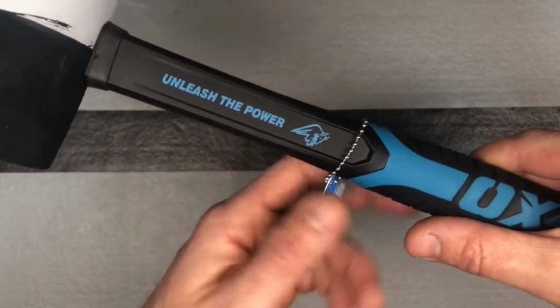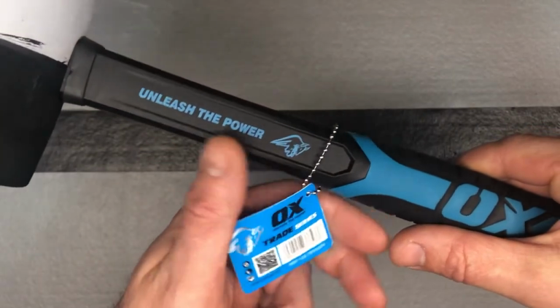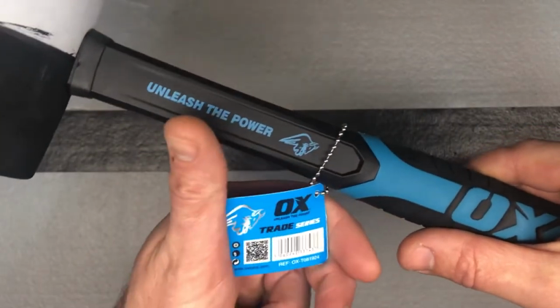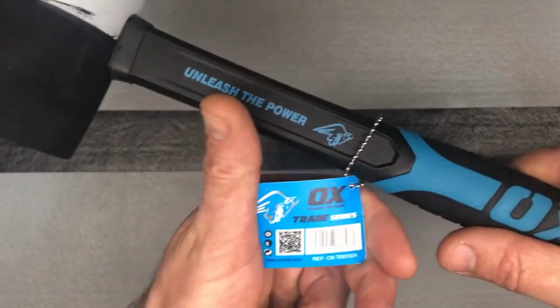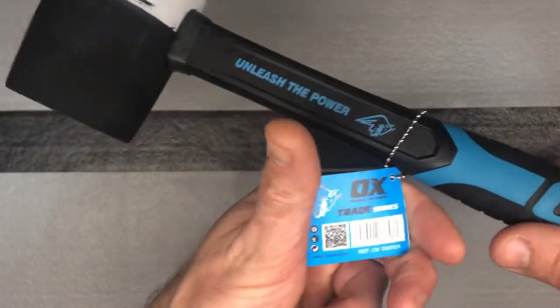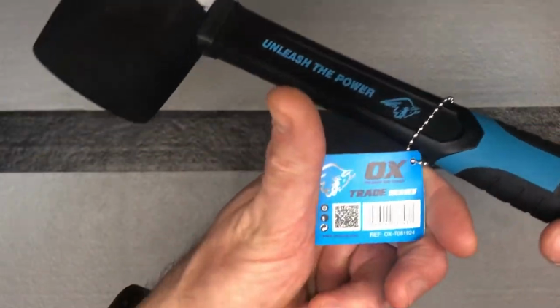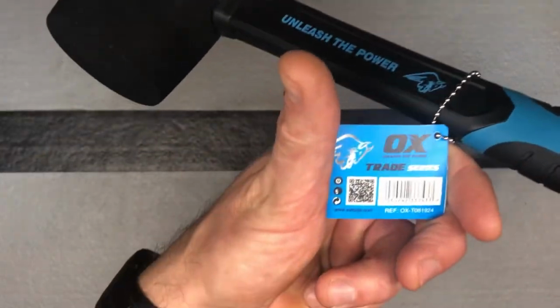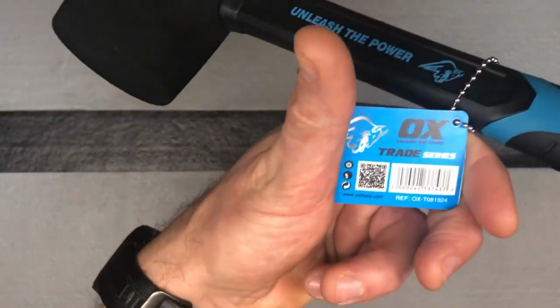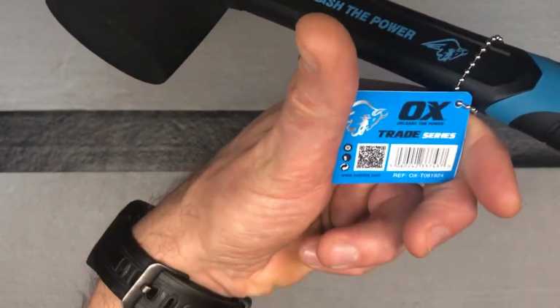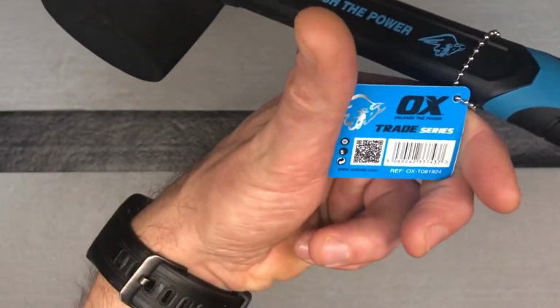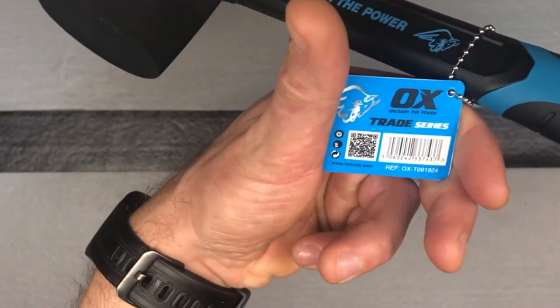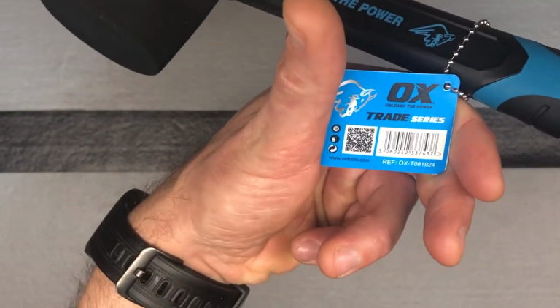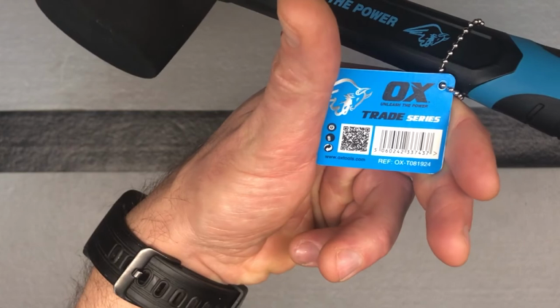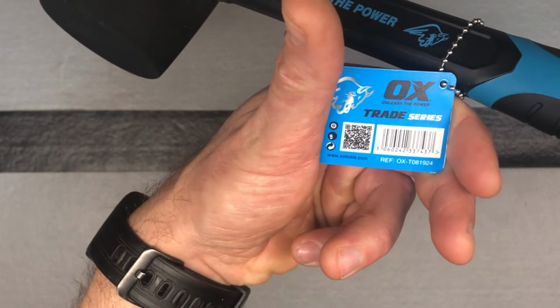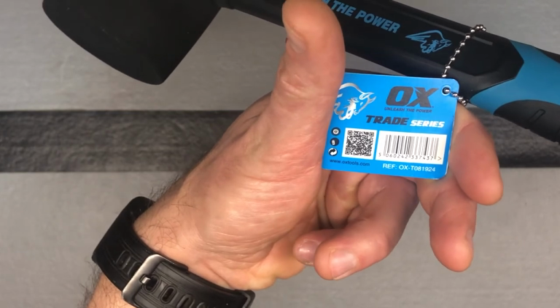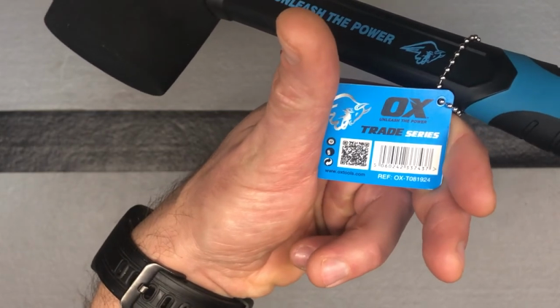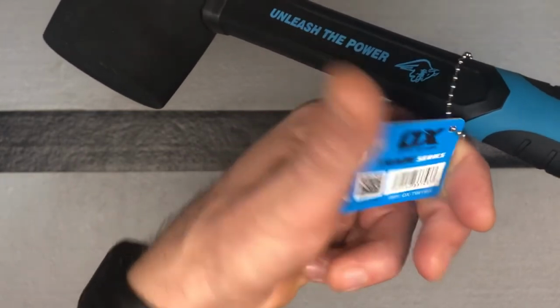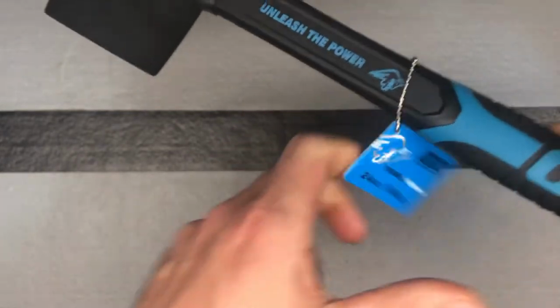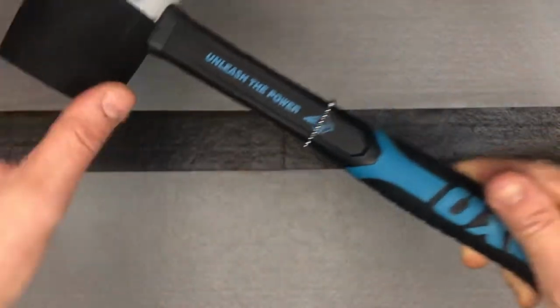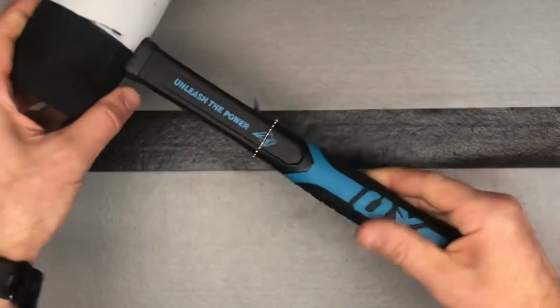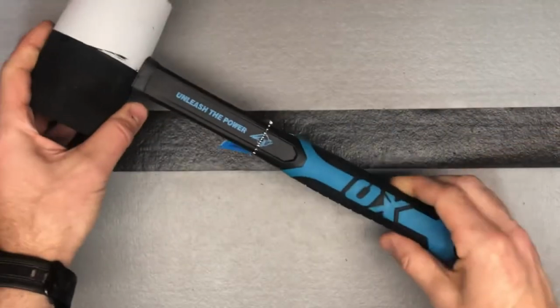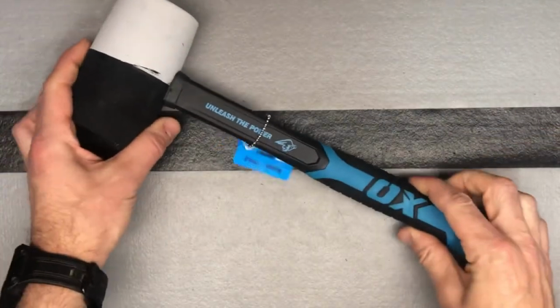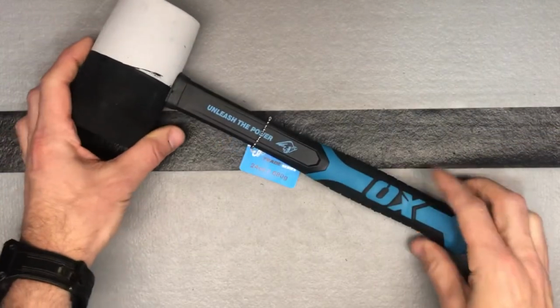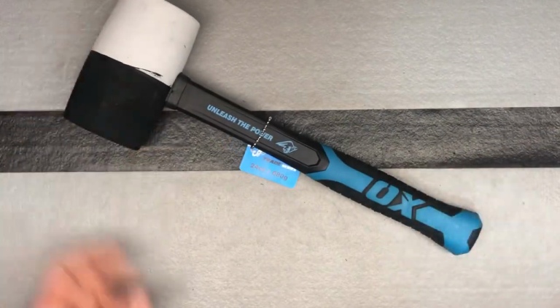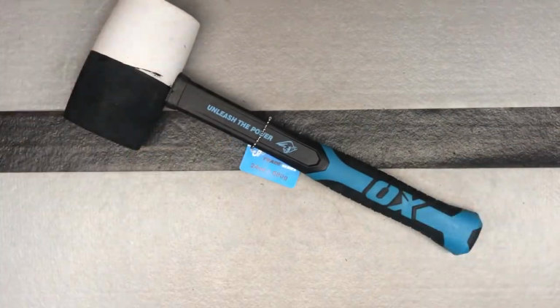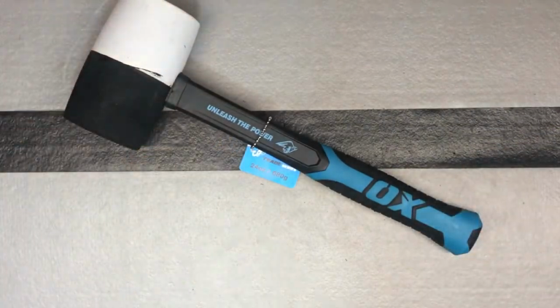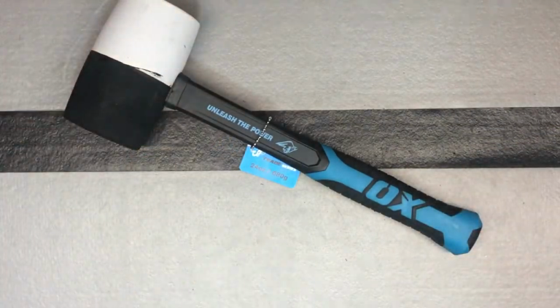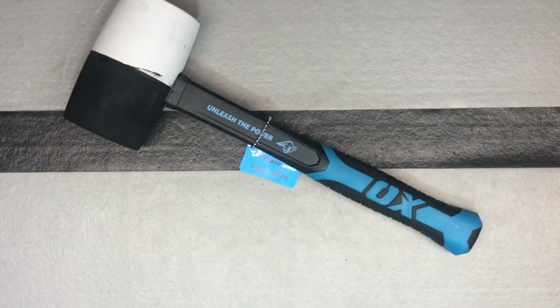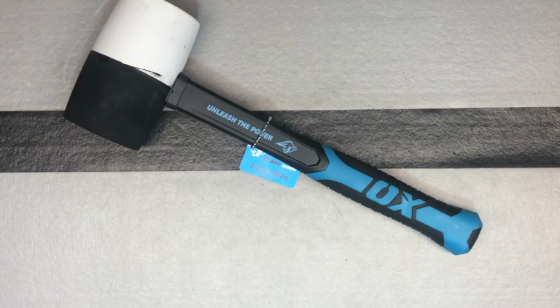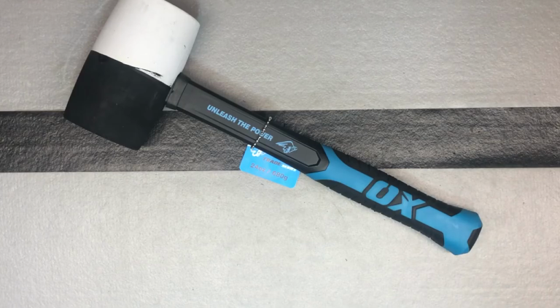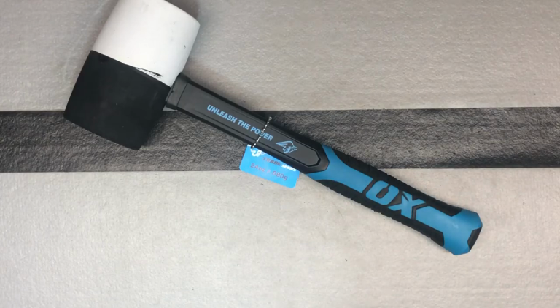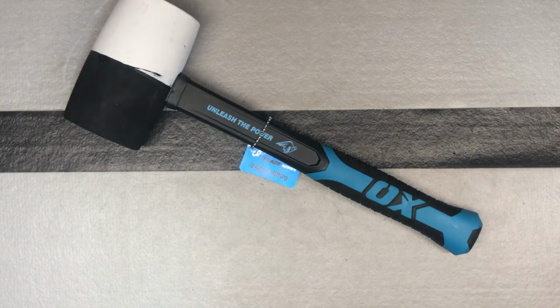You can see the model number right there in case you're looking for it. That's their combination rubber mallet in 24 ounces.